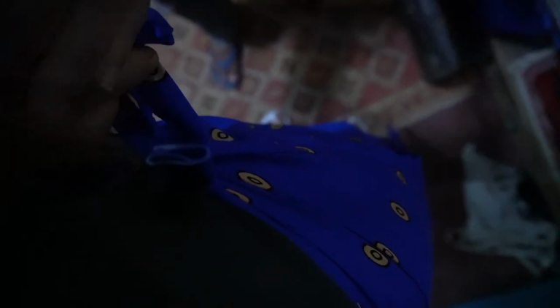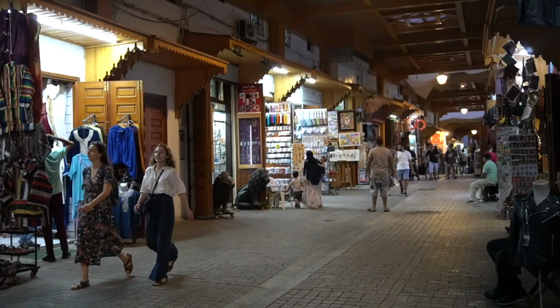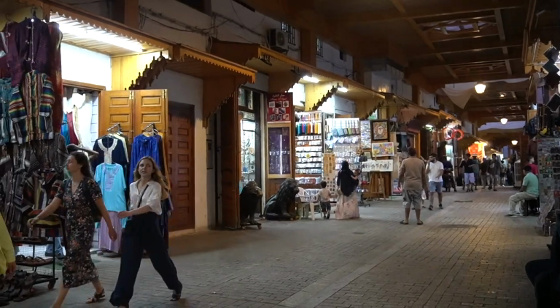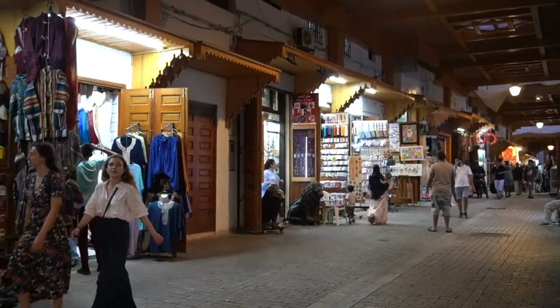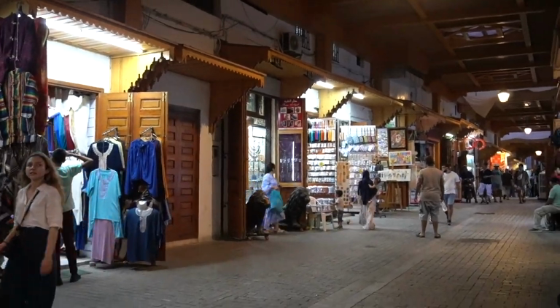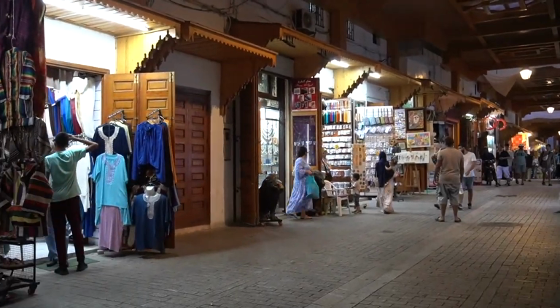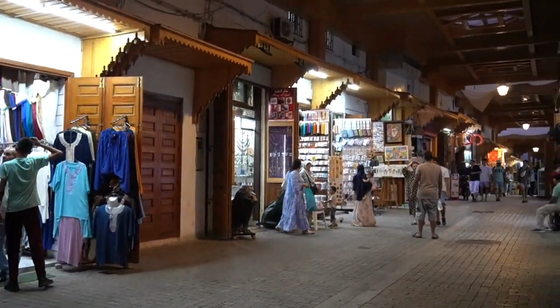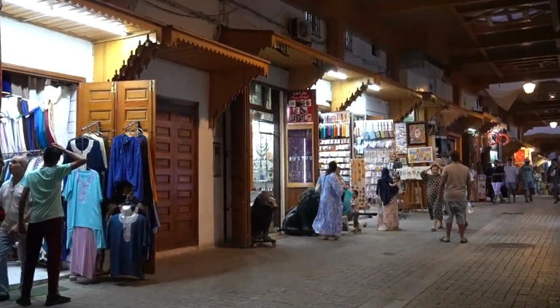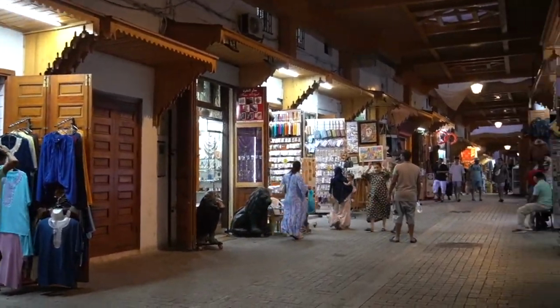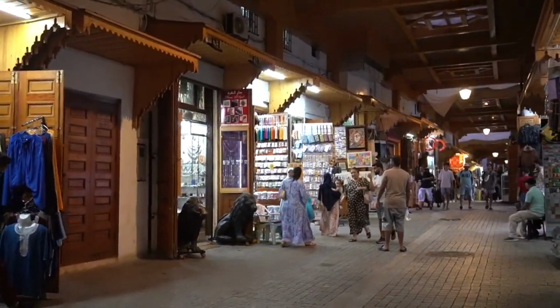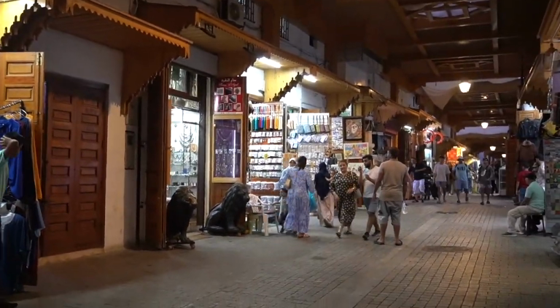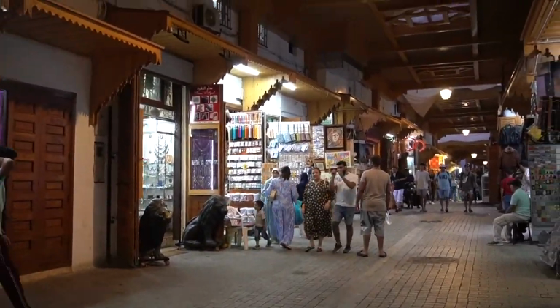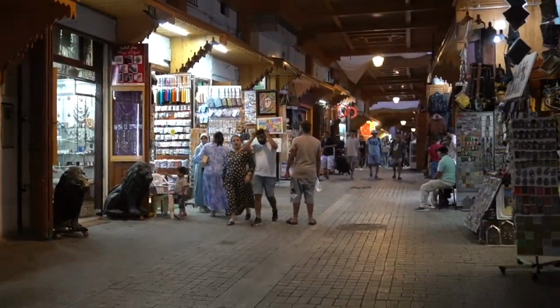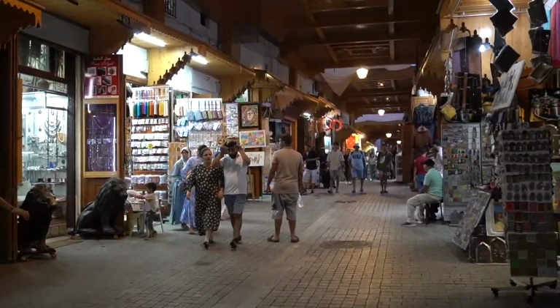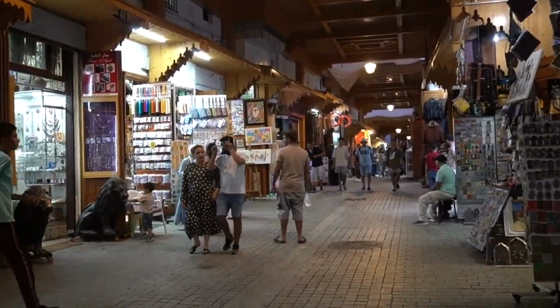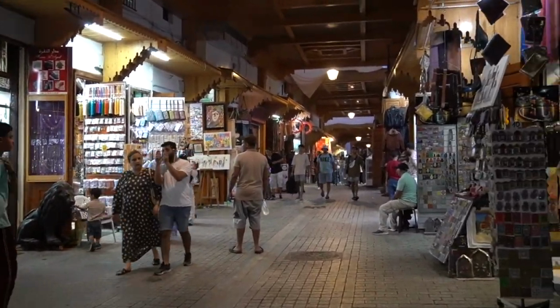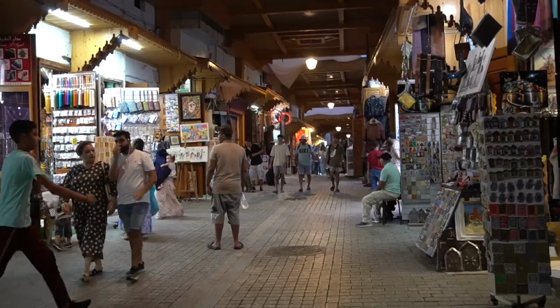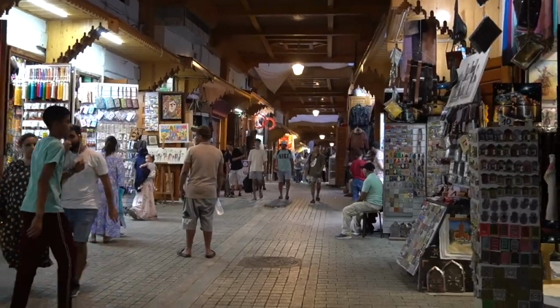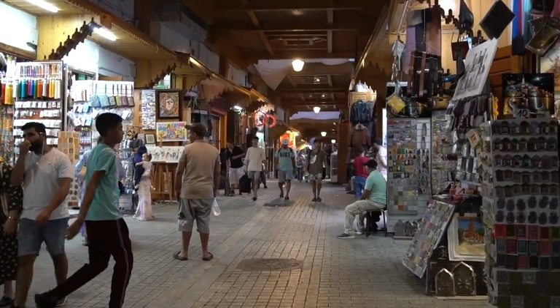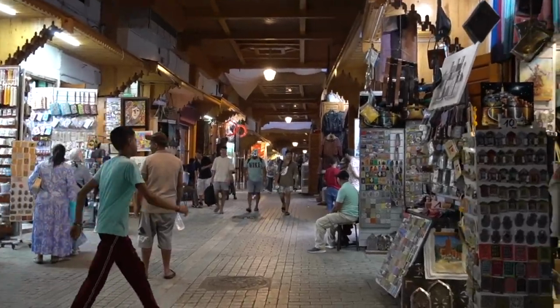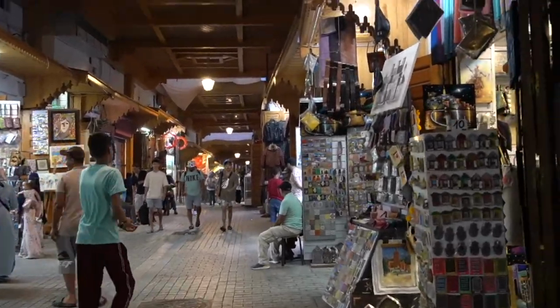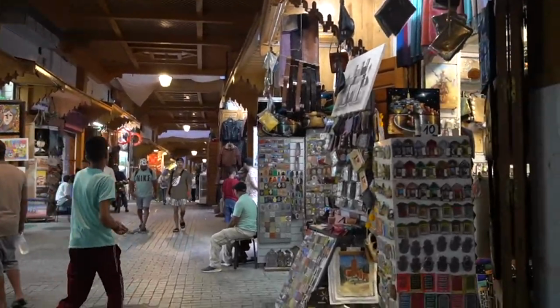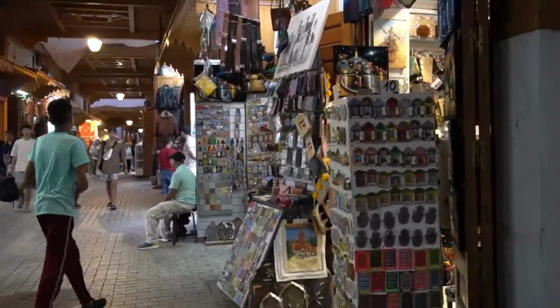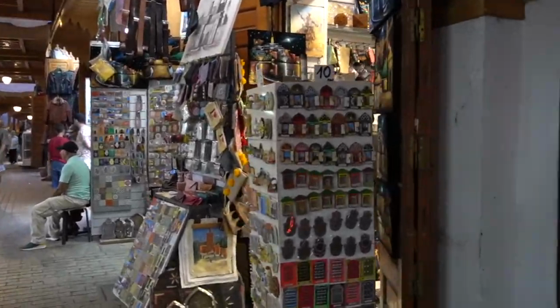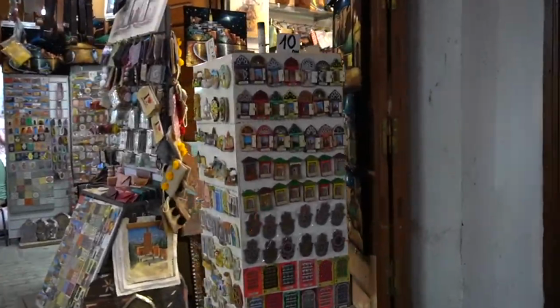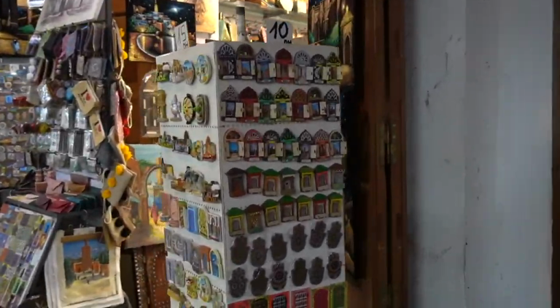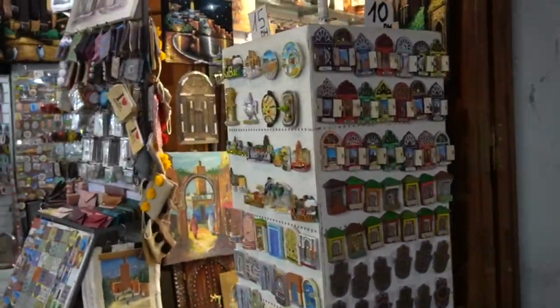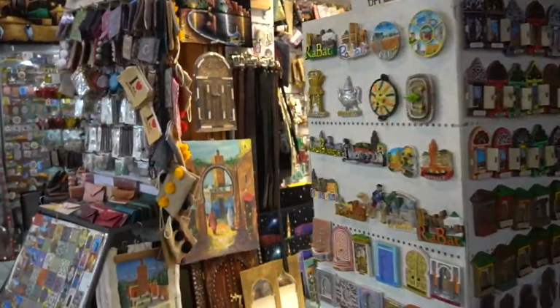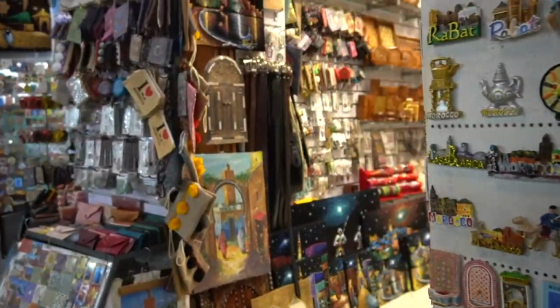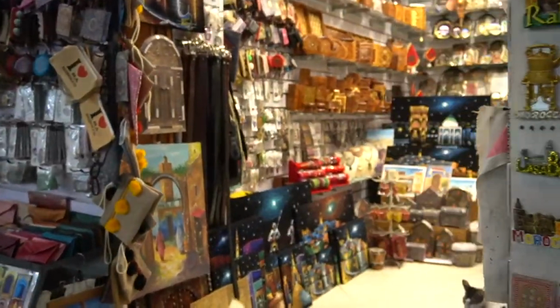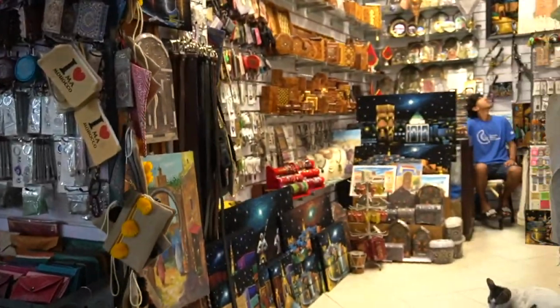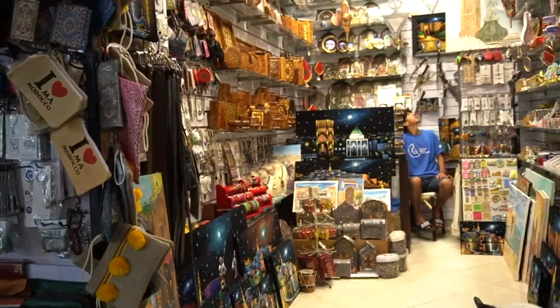This is the same medina we visited in the morning, but in the morning most of the shops were closed. Now it's late afternoon and it's starting to get busy.